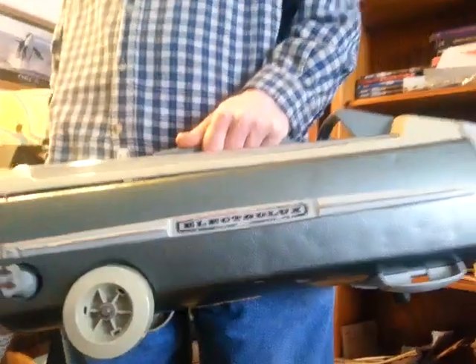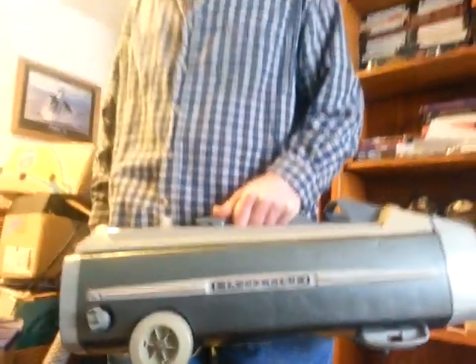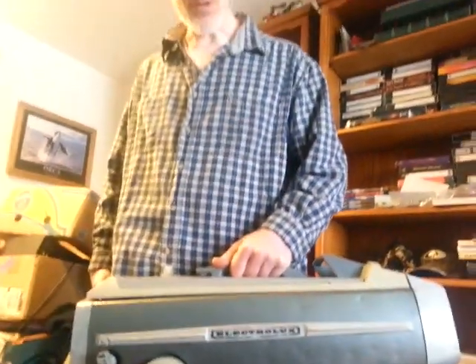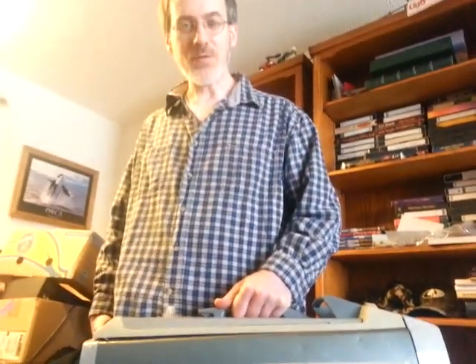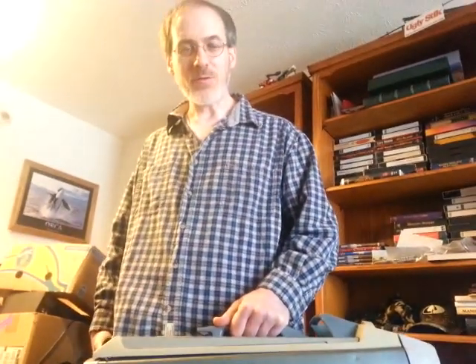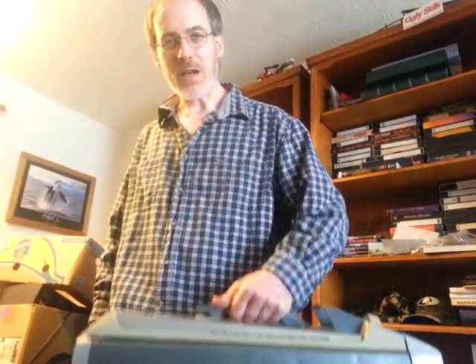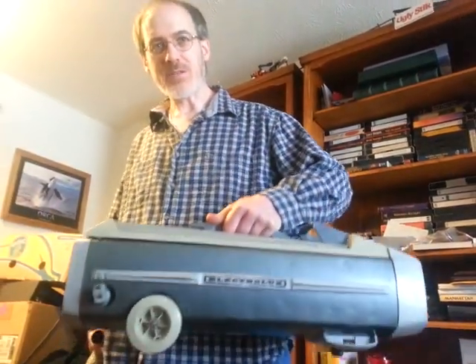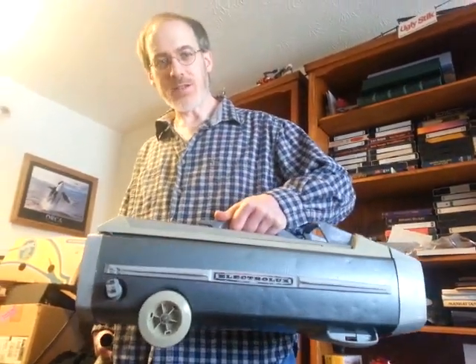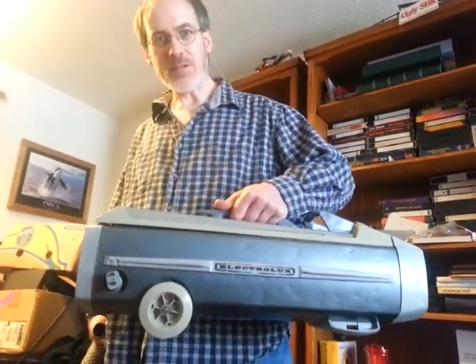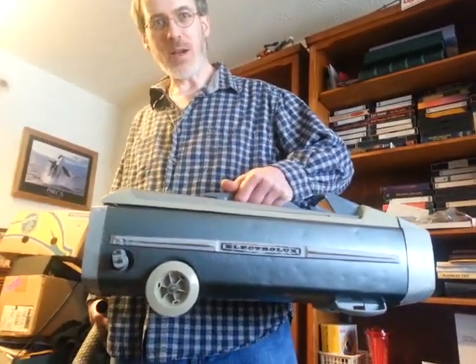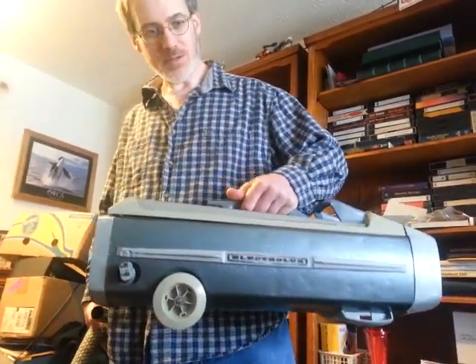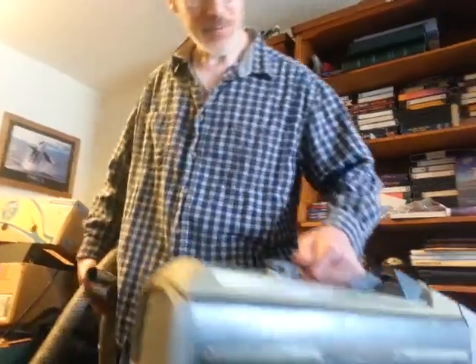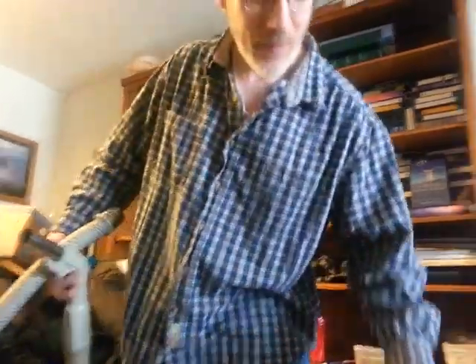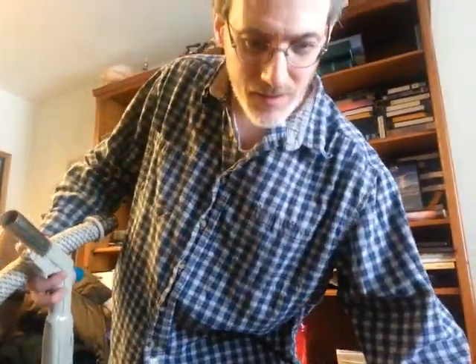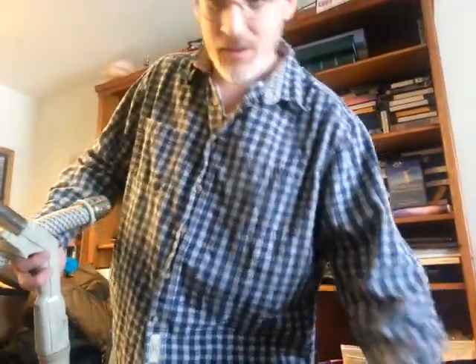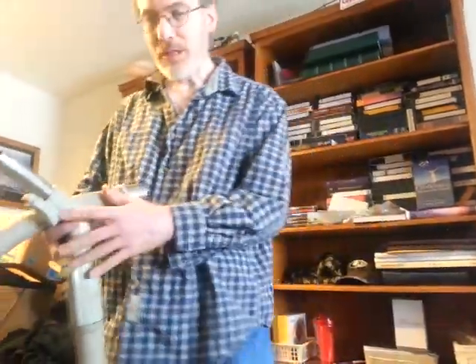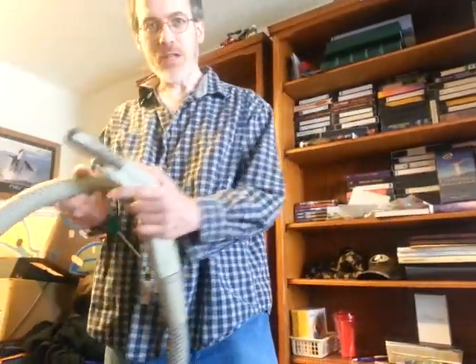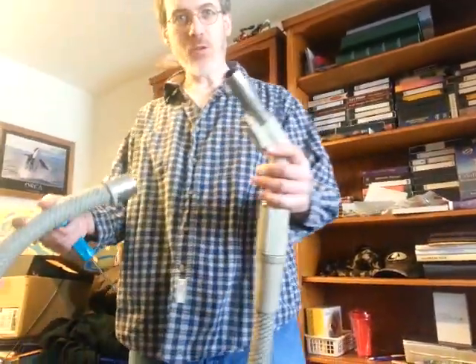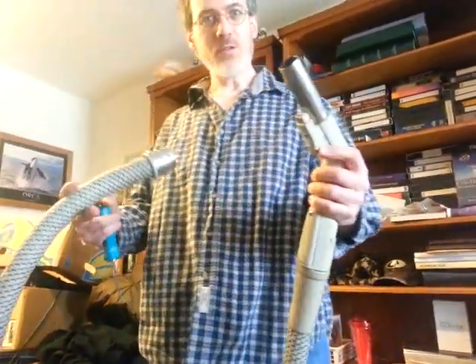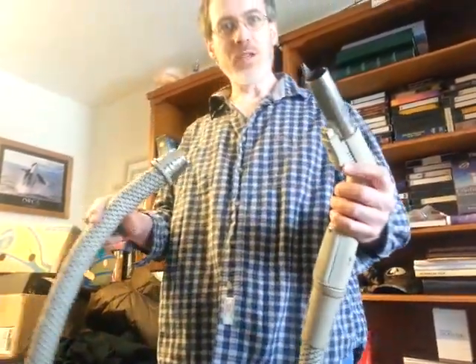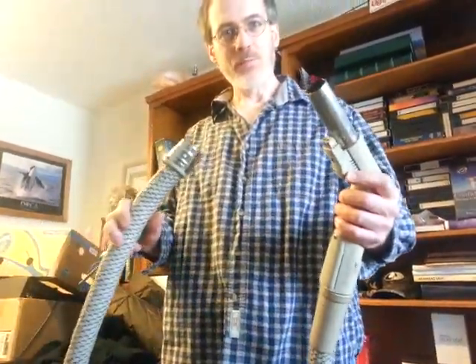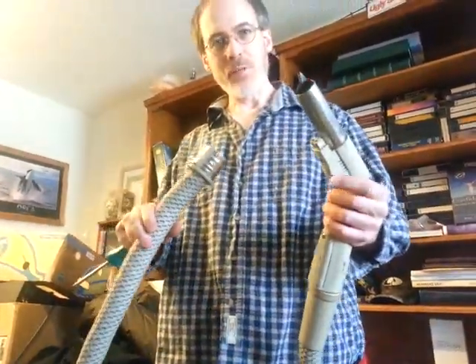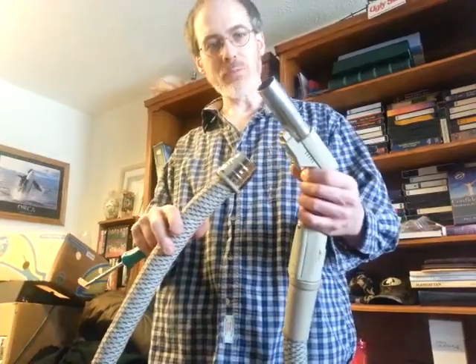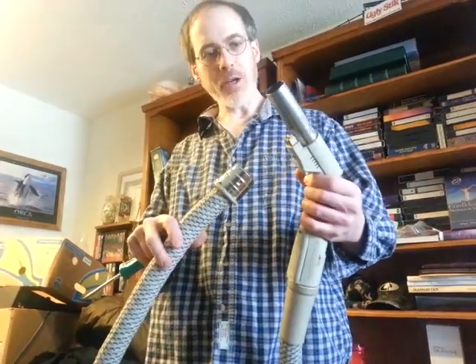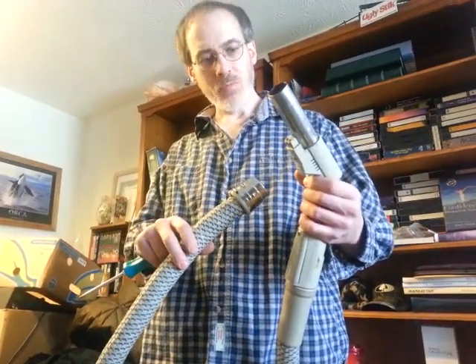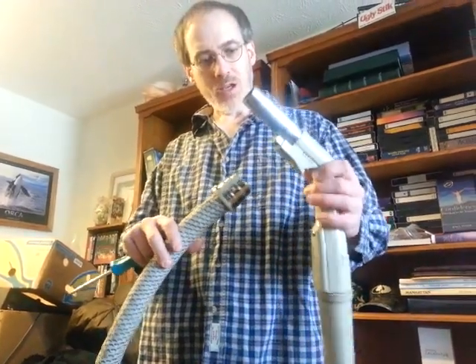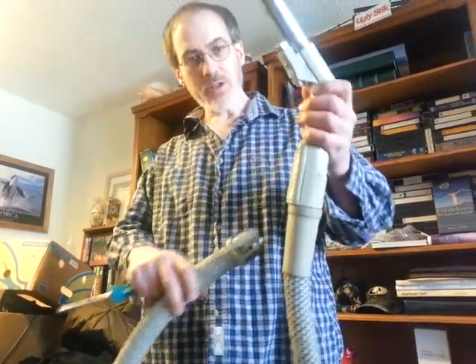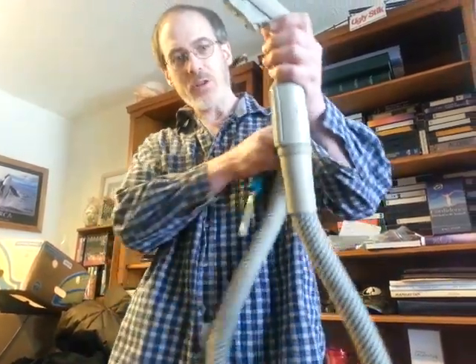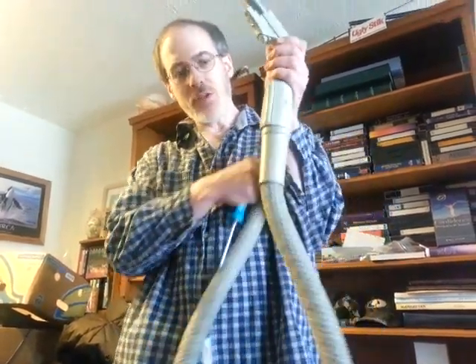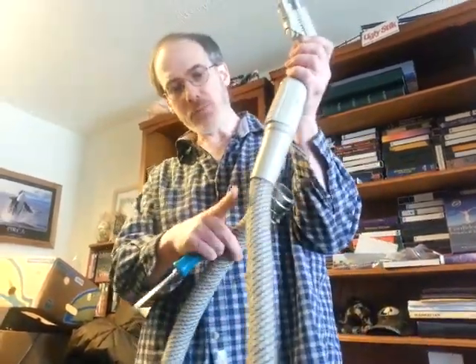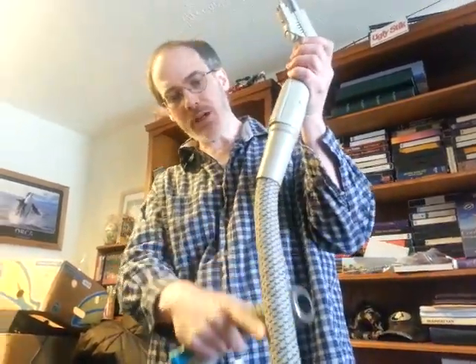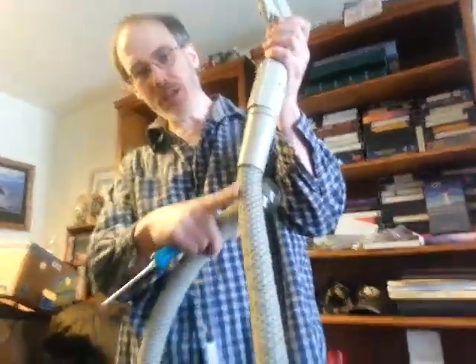We've got an Electrolux 1505 model Cashtervac — lots of these around out in the country — complete with its electric hose made to use with the powered beater bar. This particular hose has a plug right up in here.